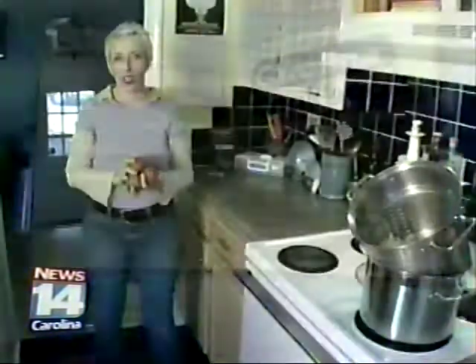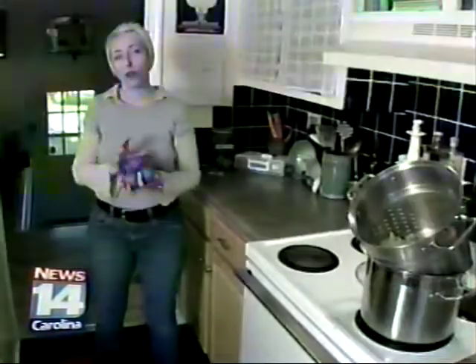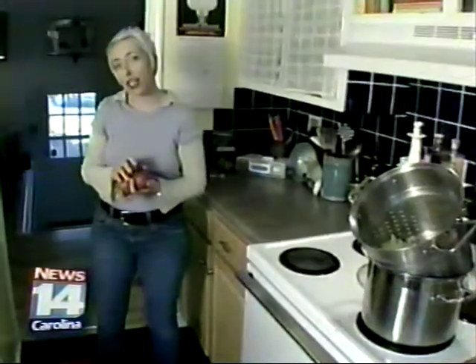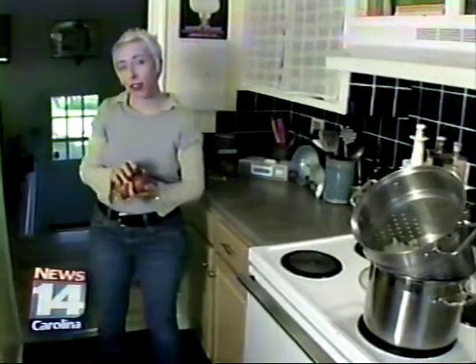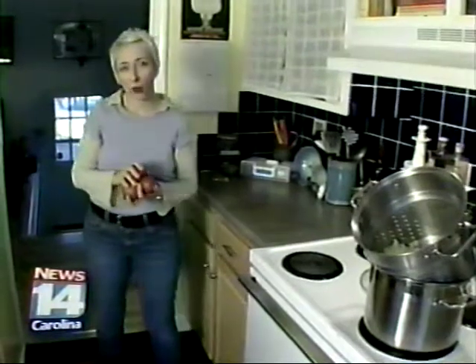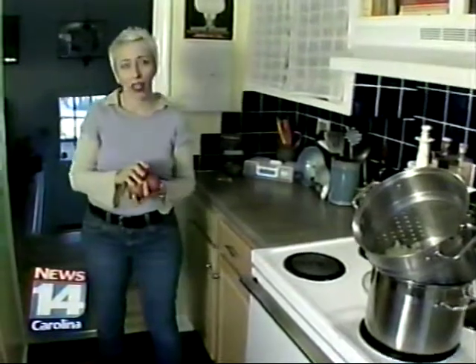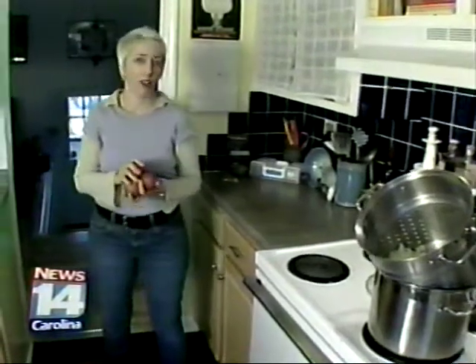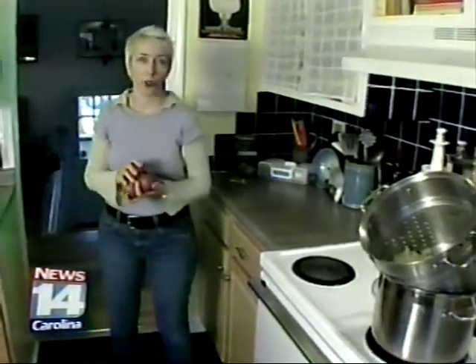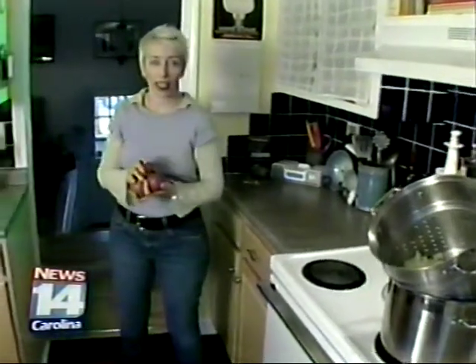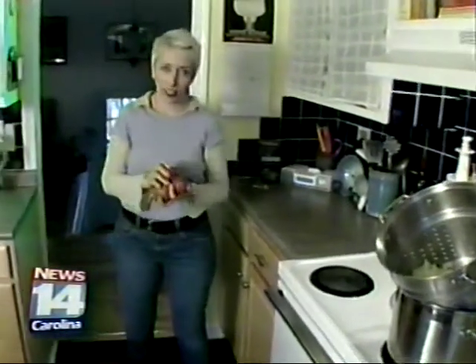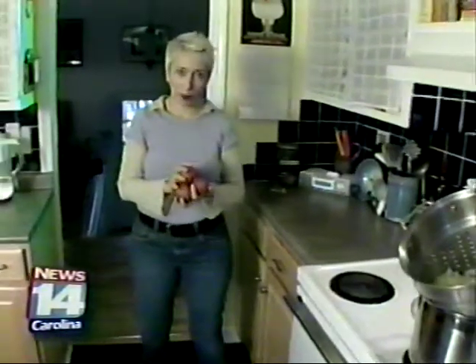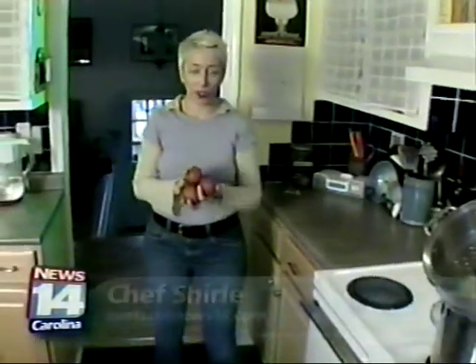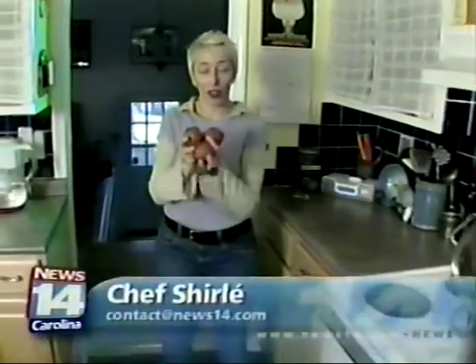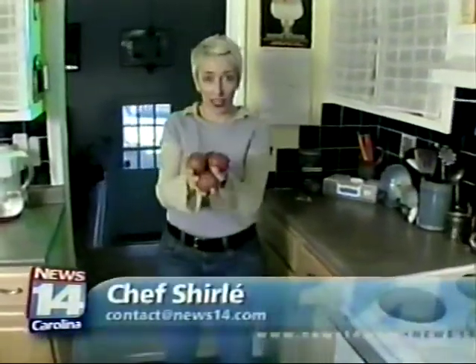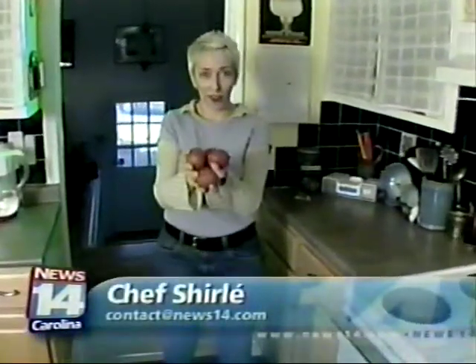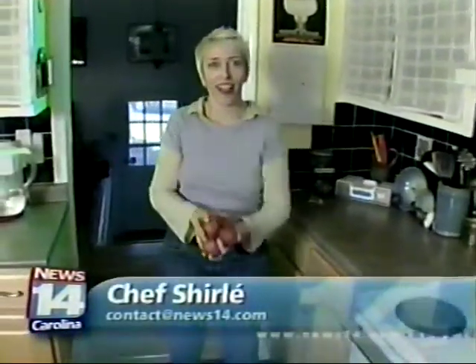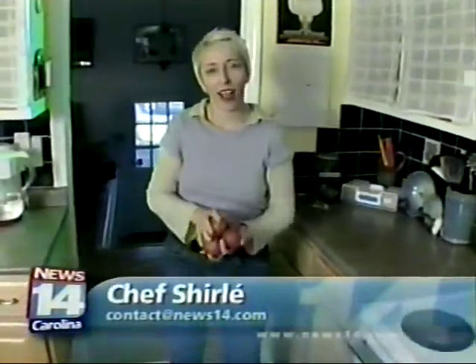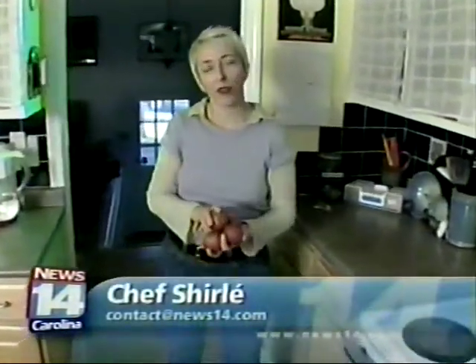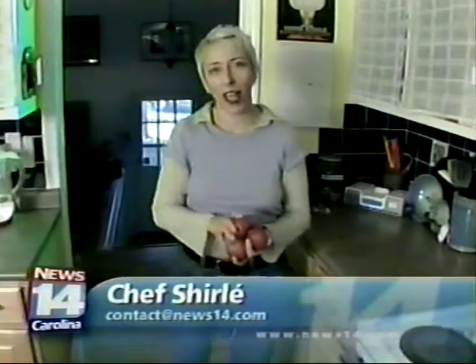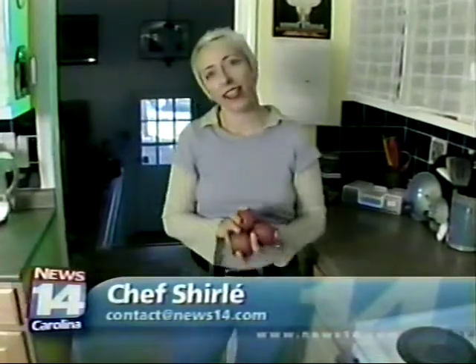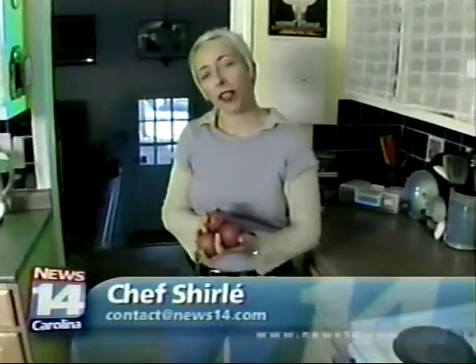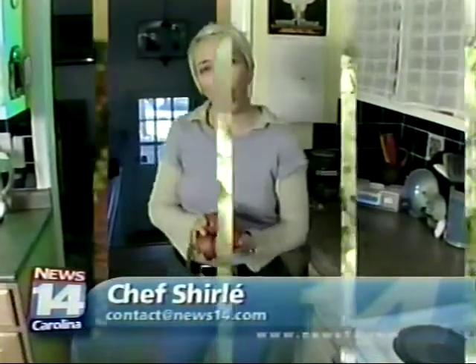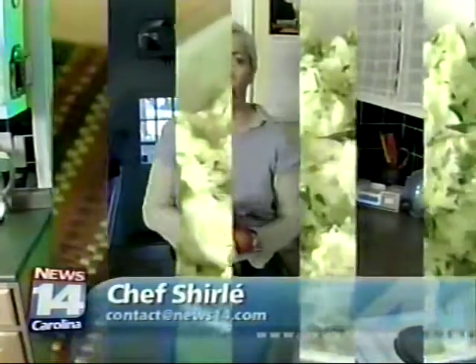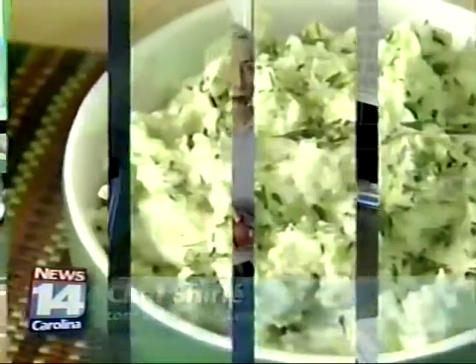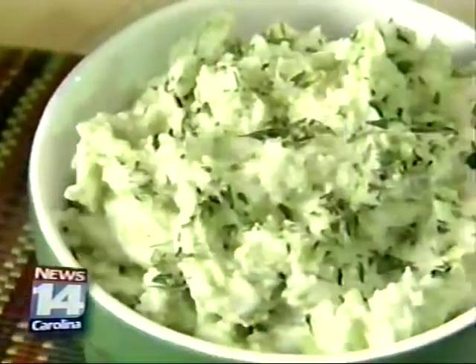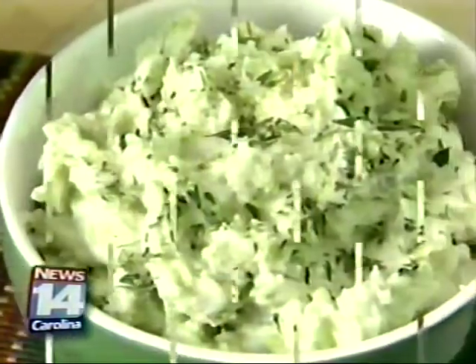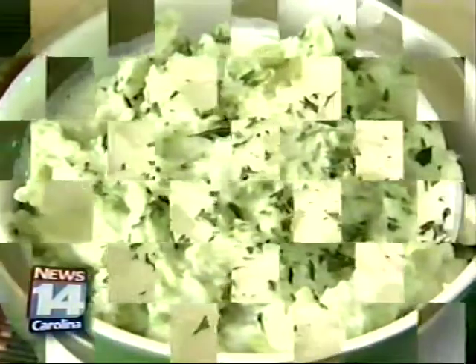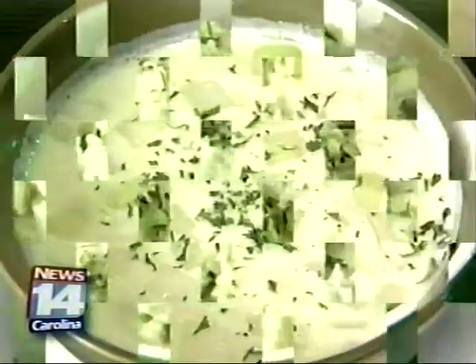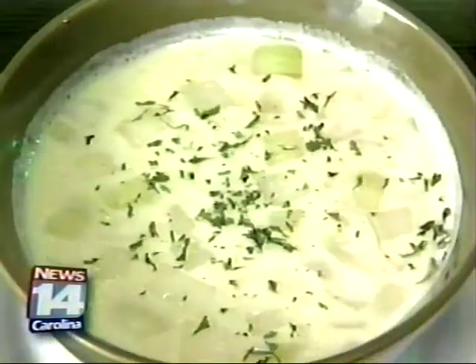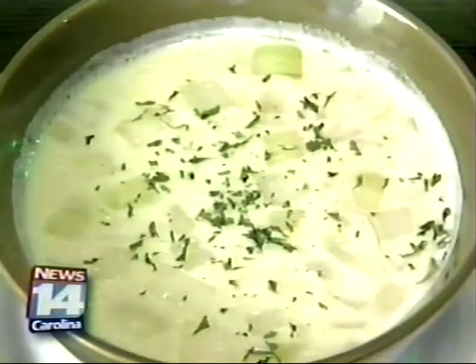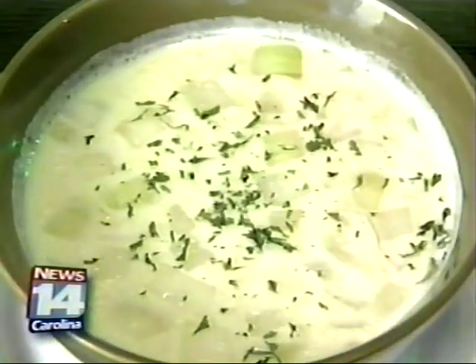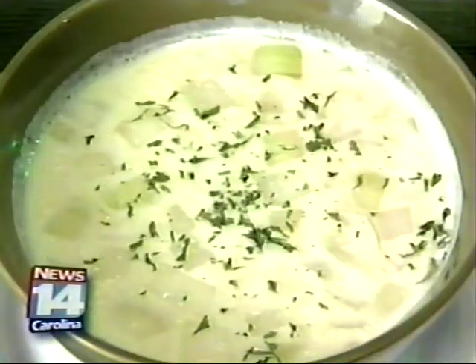For this St. Patrick's Day weekend, I have two quick and easy recipes using potatoes. Hi, I'm Chef Shirley, and today I'm going to show you how to make green mashed potatoes and a simple Irish potato soup.